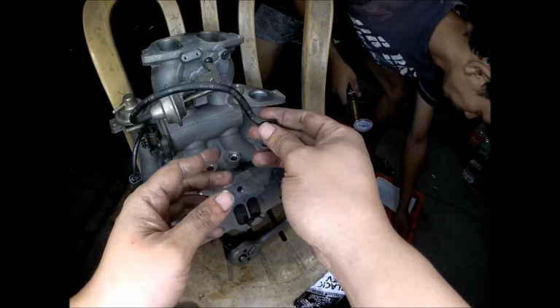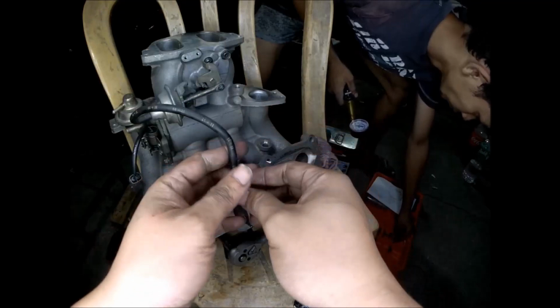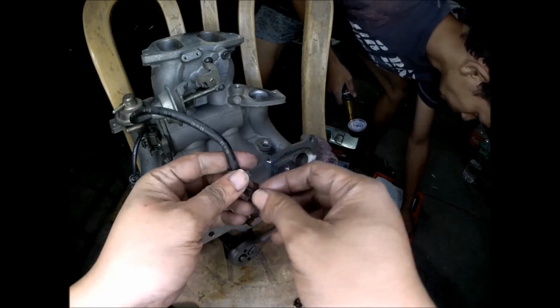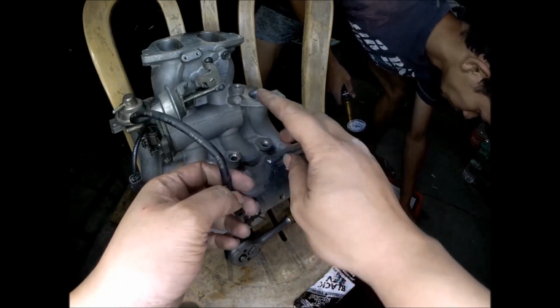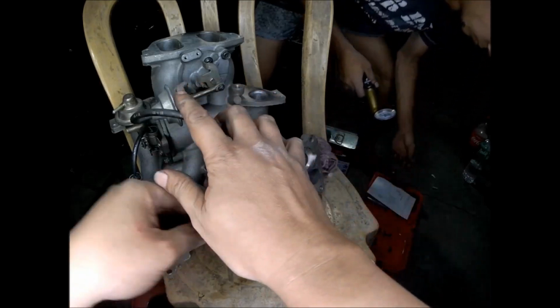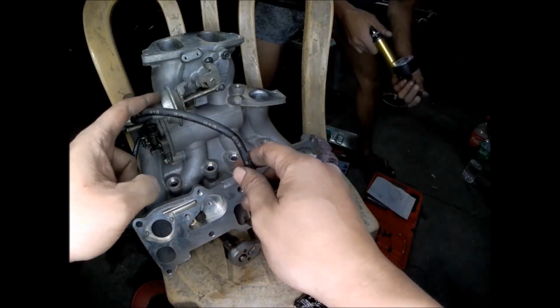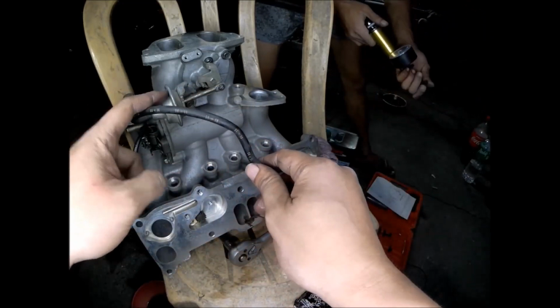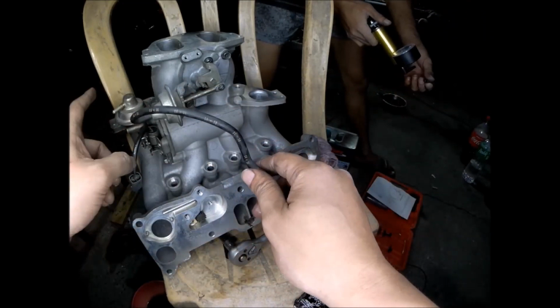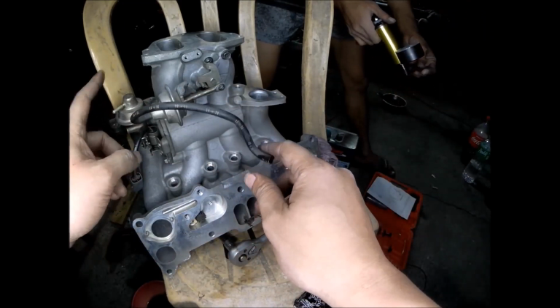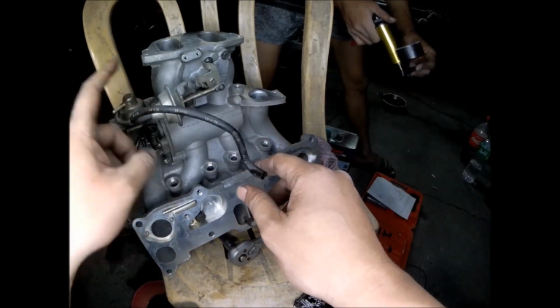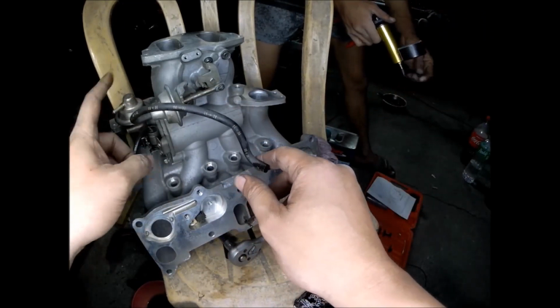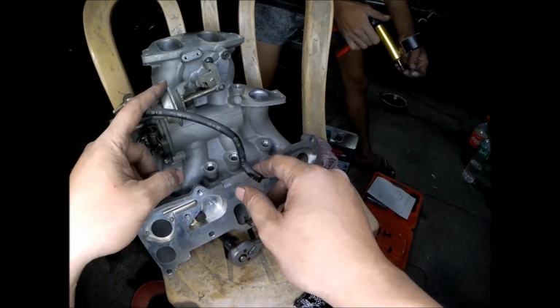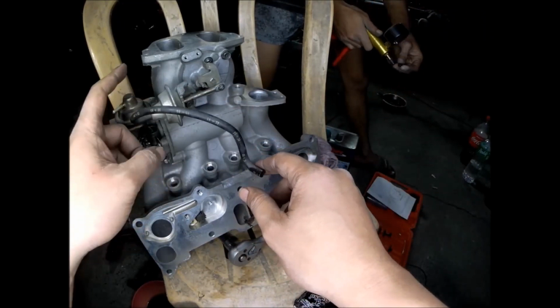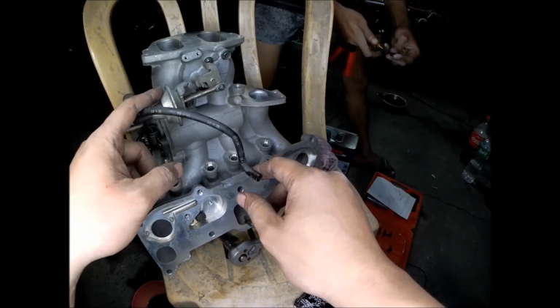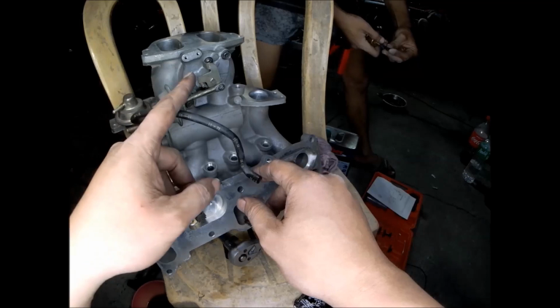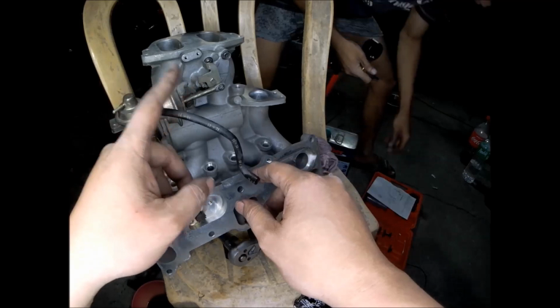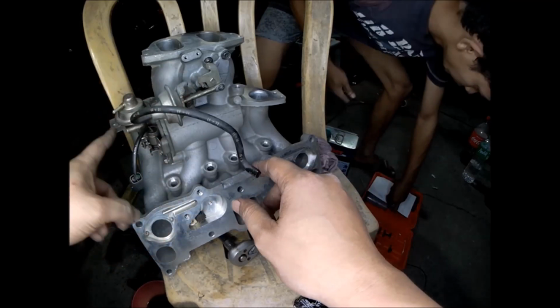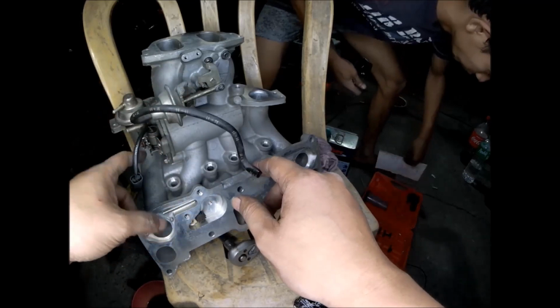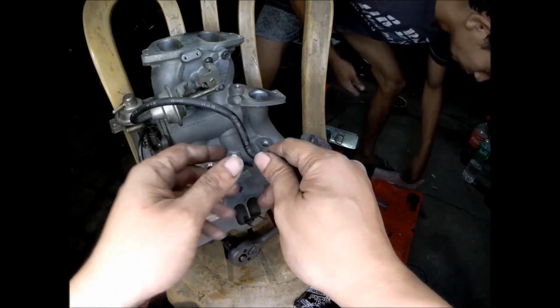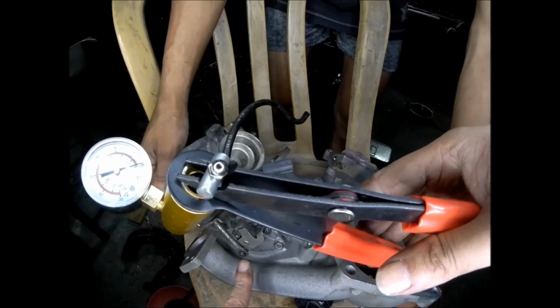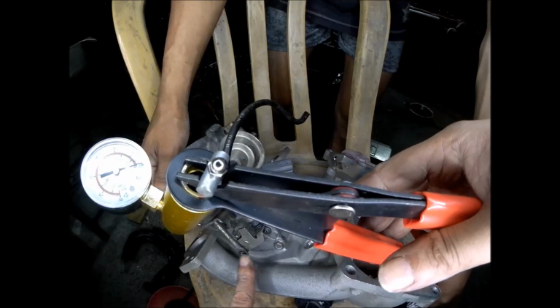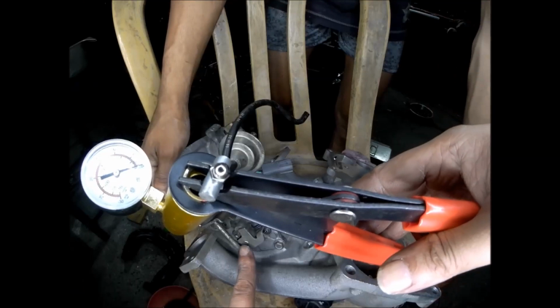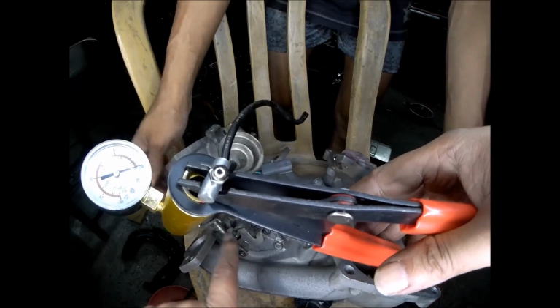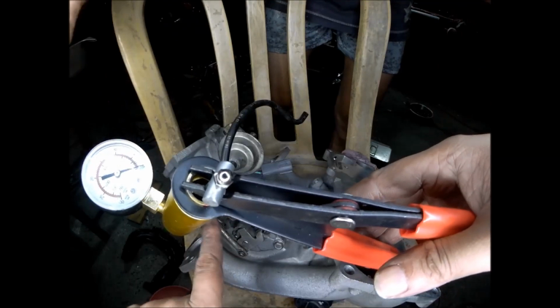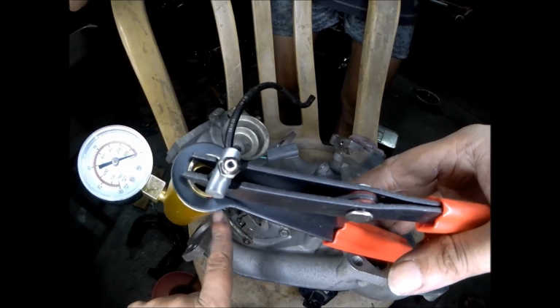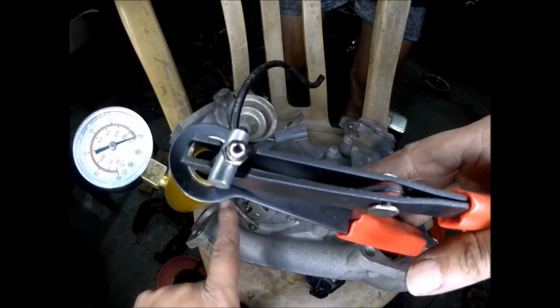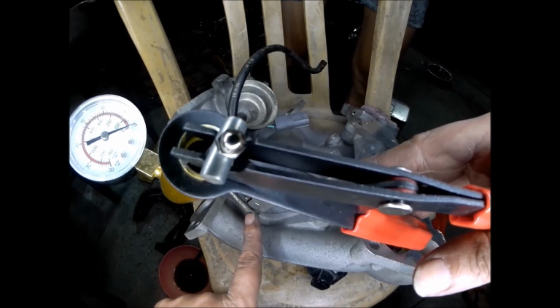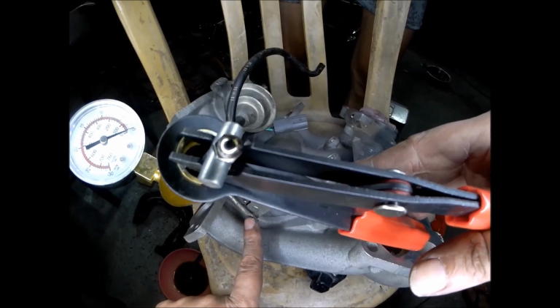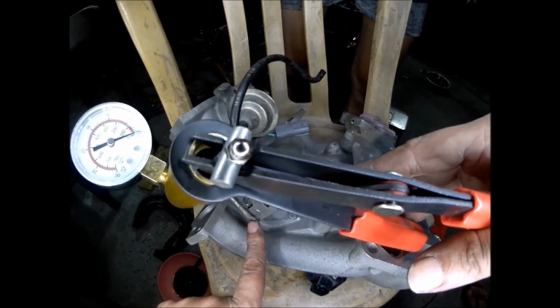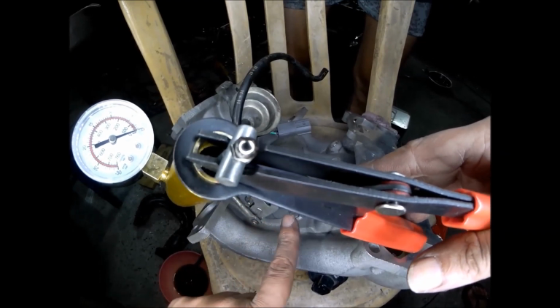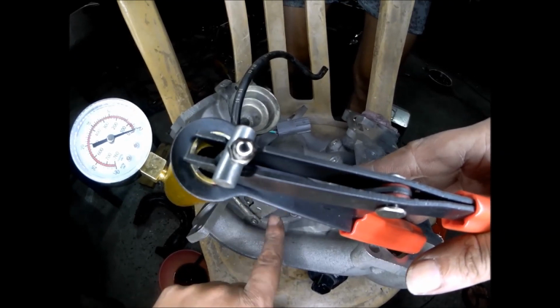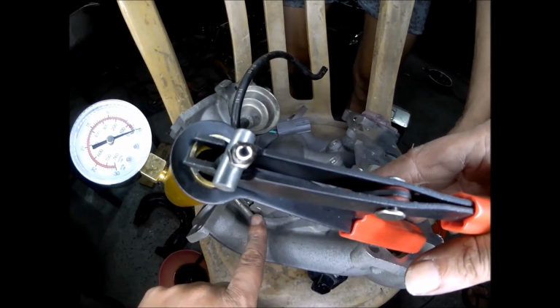We will check the operation of these two vacuum diaphragms which activate the VDI and the SSV. You will see the vacuum actuator here — the rod of the vacuum actuator for the SSV valve.